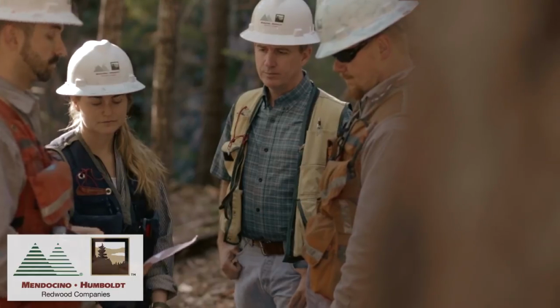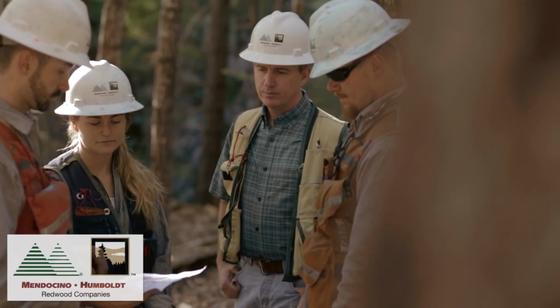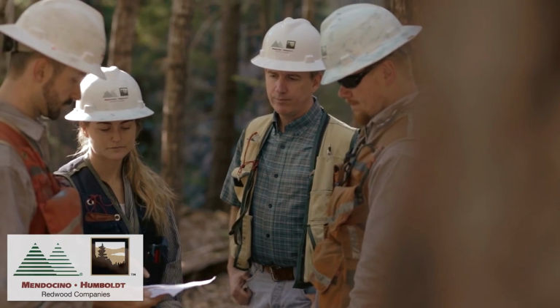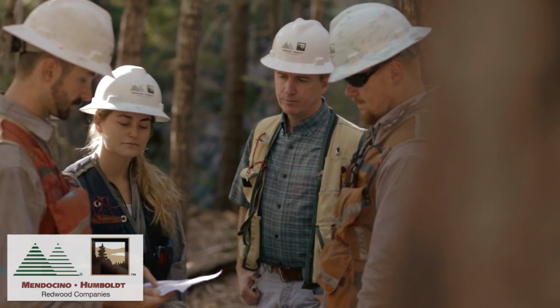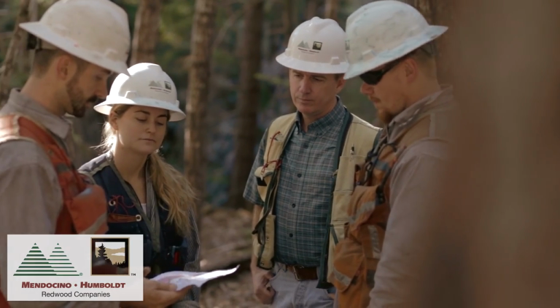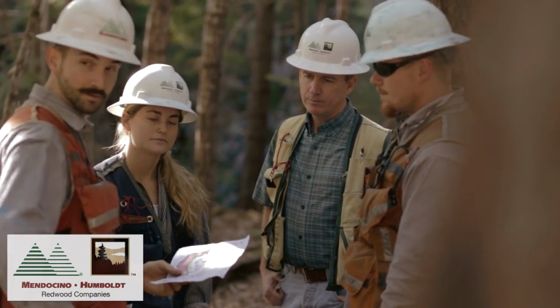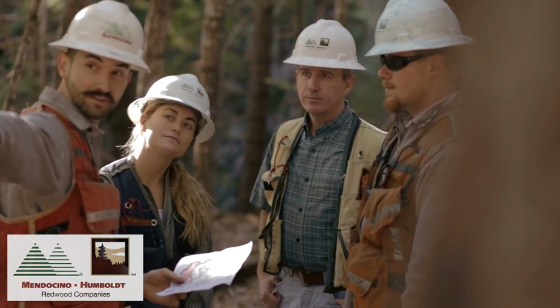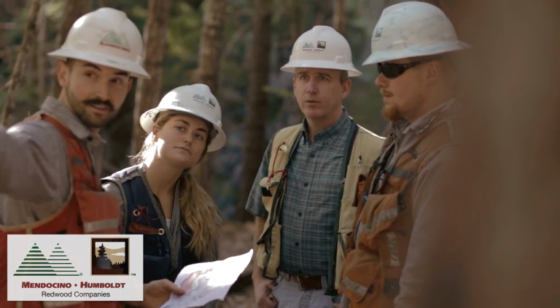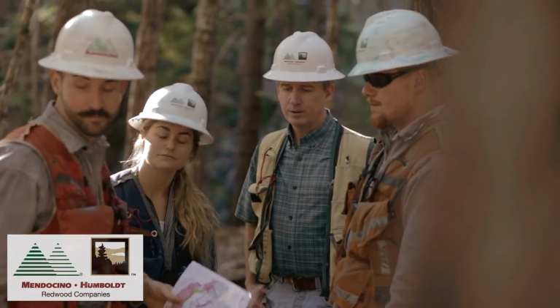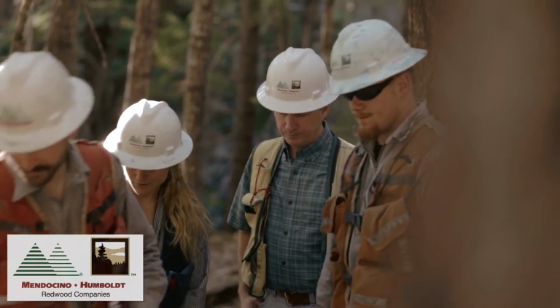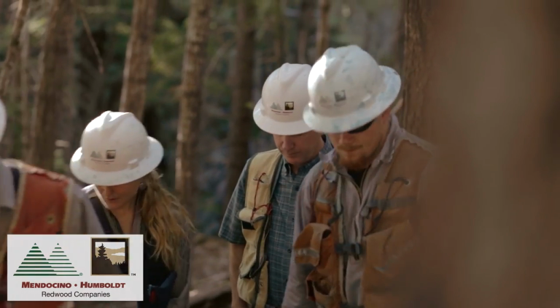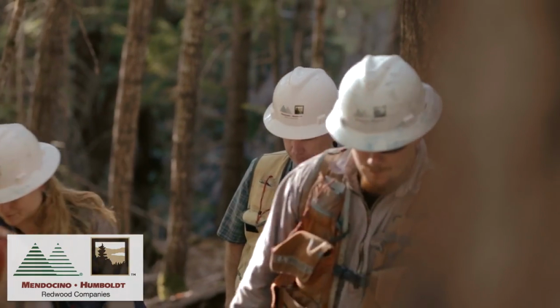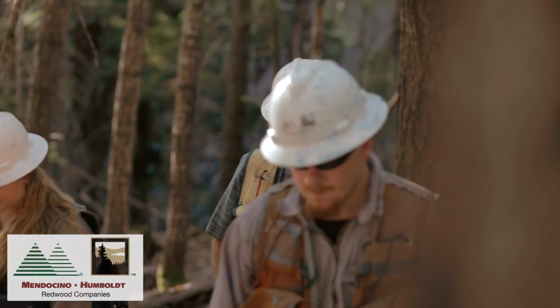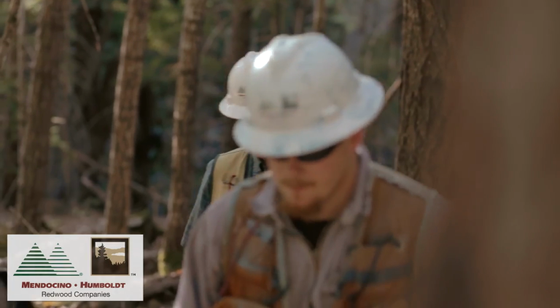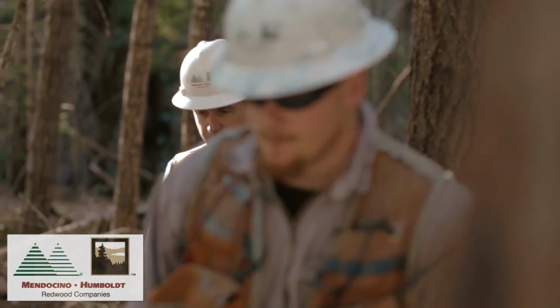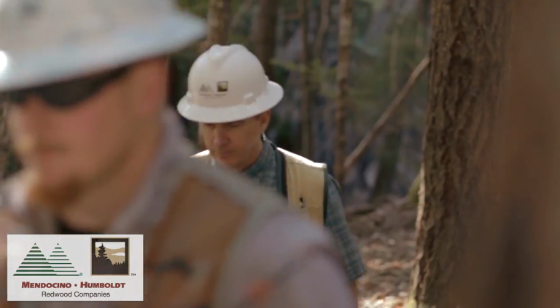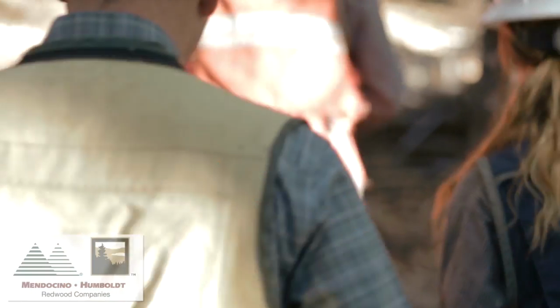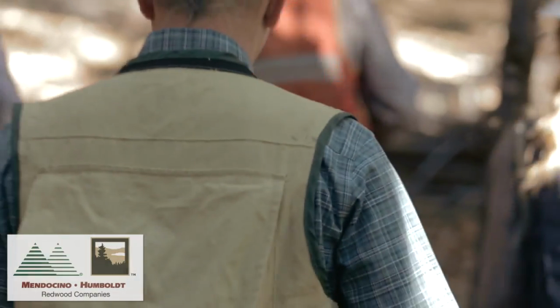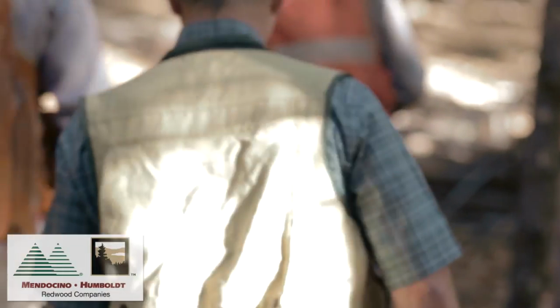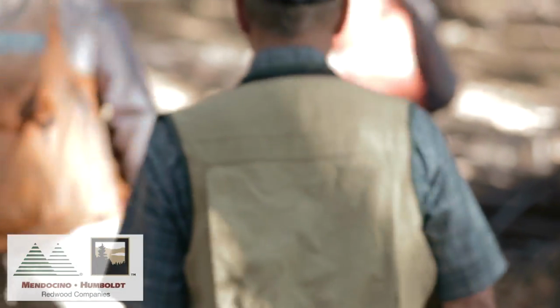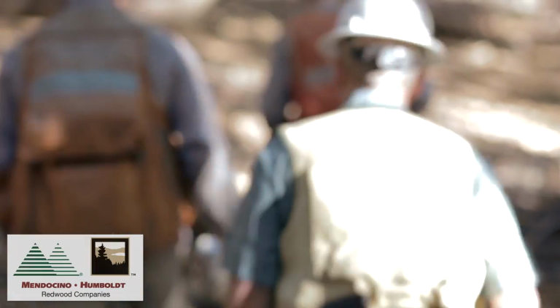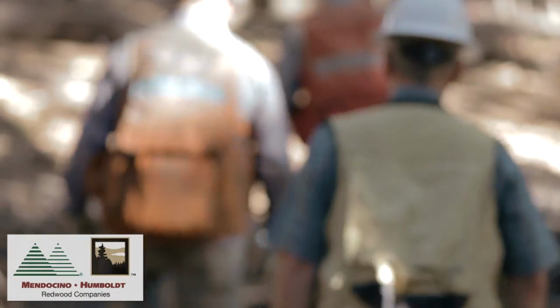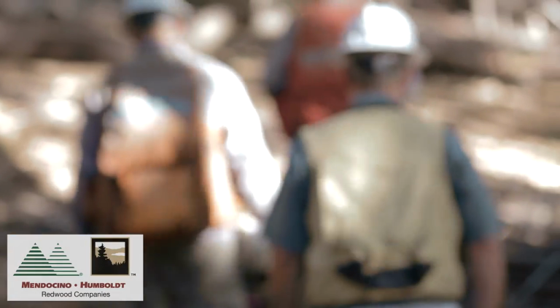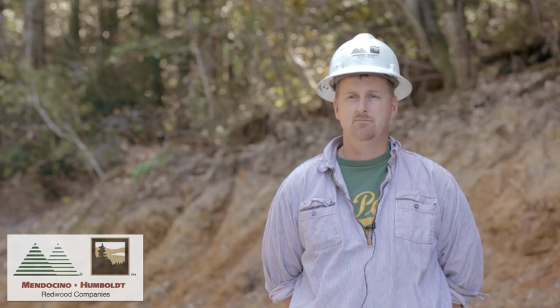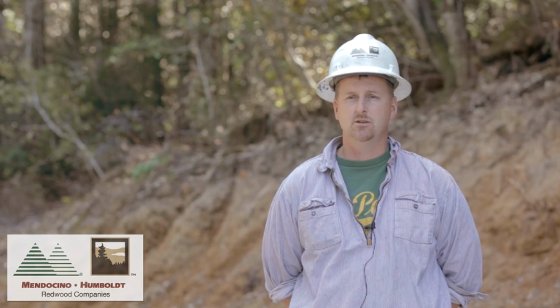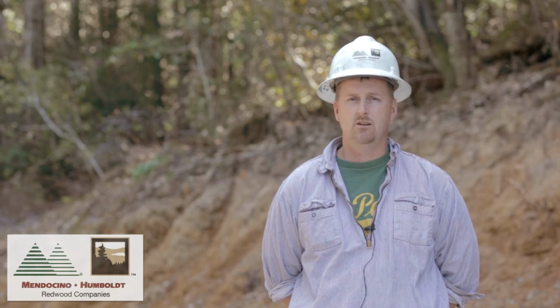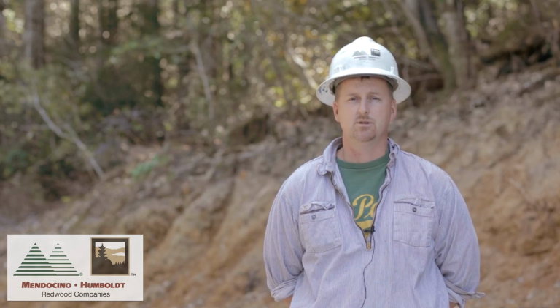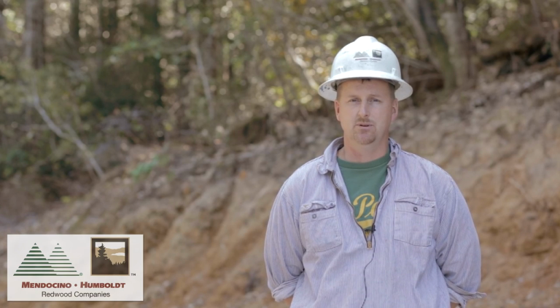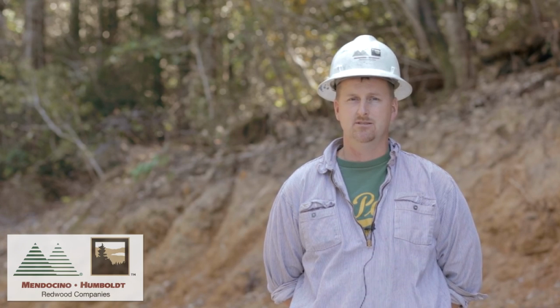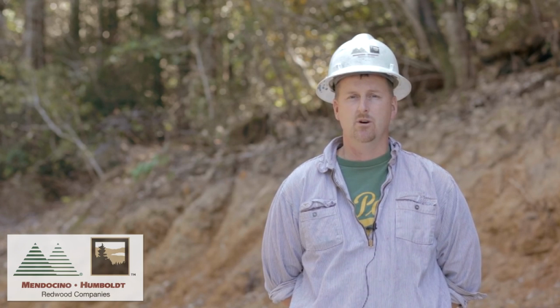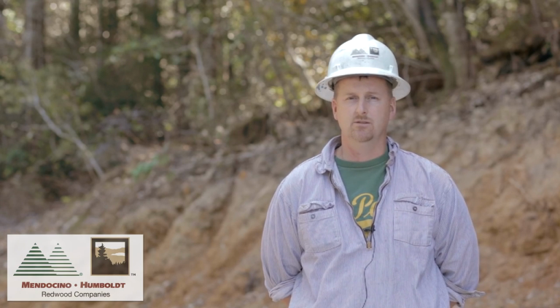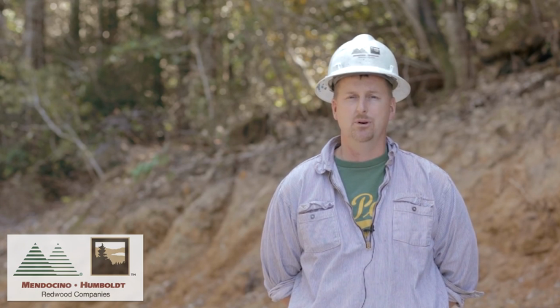Now it is time to meet with the licensed timber operator out in the field. Within that meeting we will cover some of the special resources where there might be equipment exclusion or limitation zones, and also cover his responsibilities regarding the harvest operation.